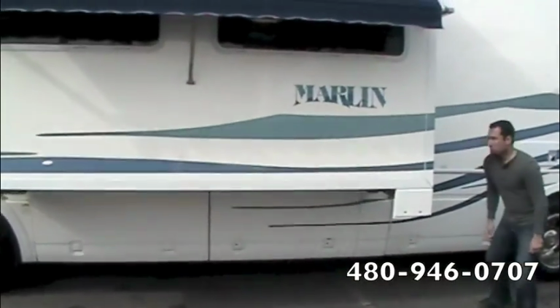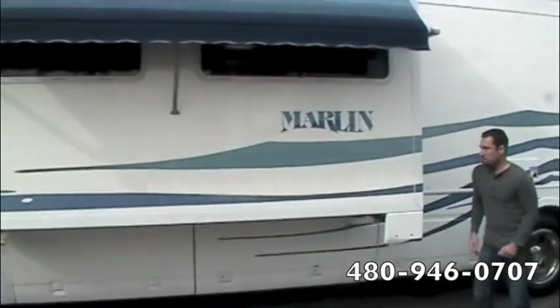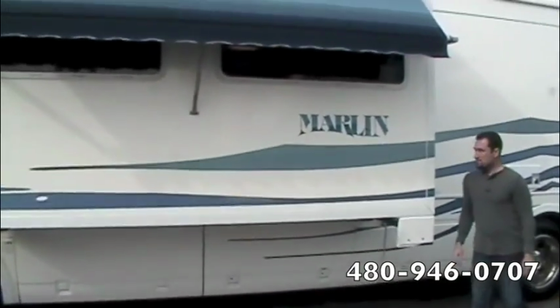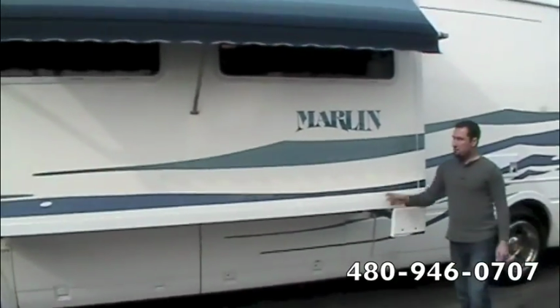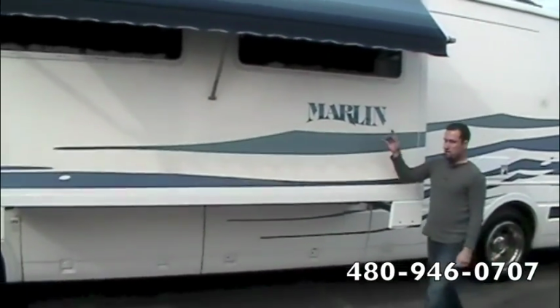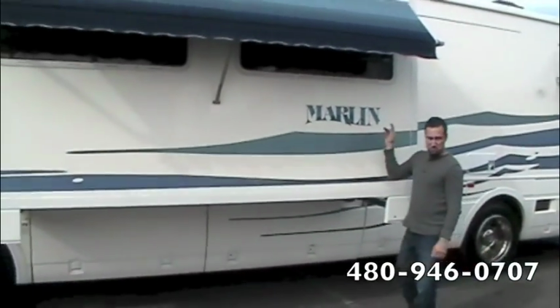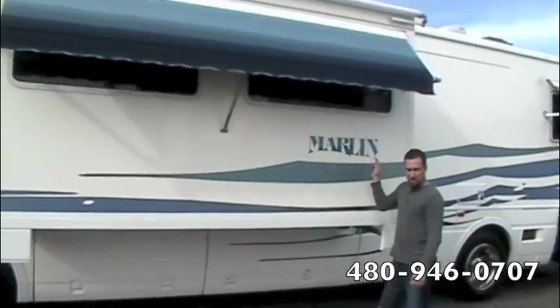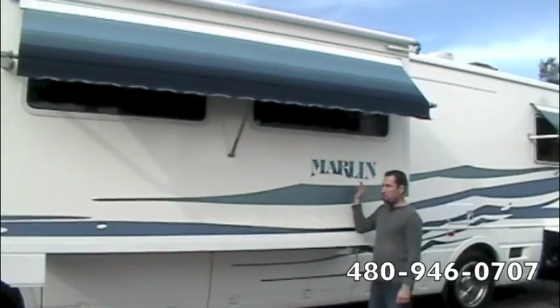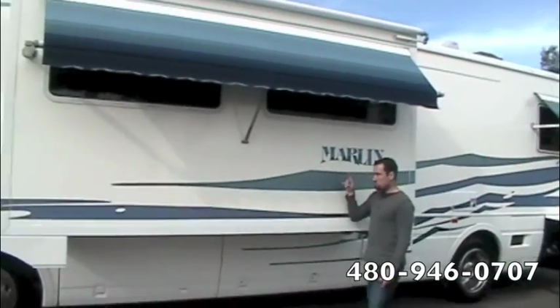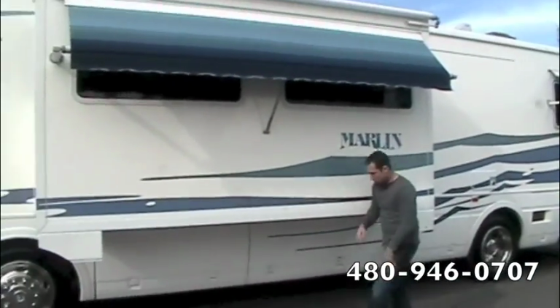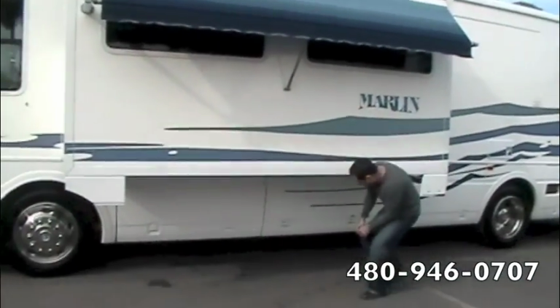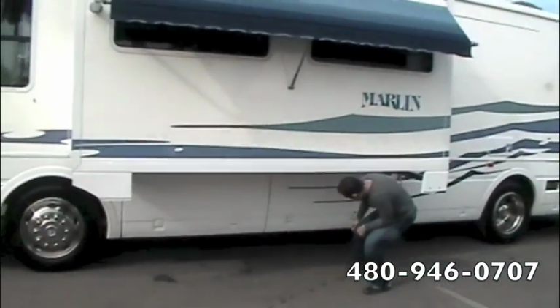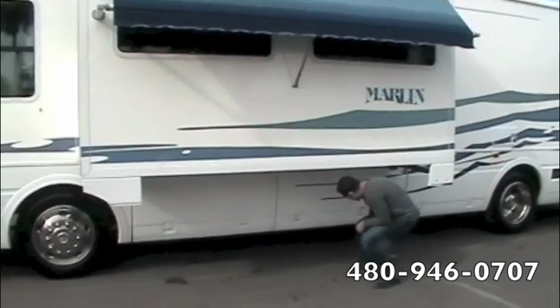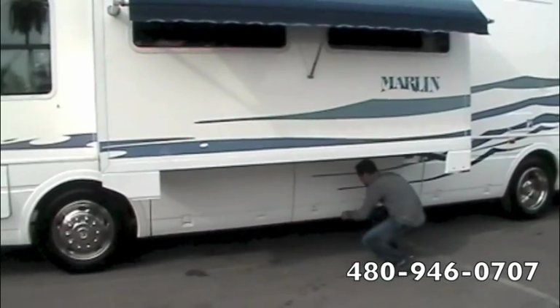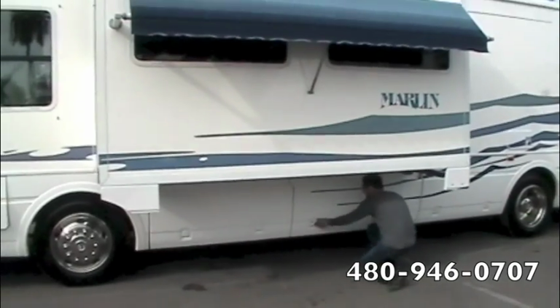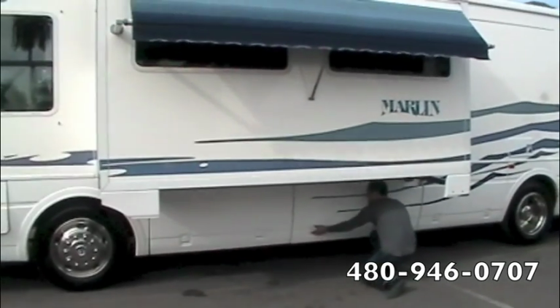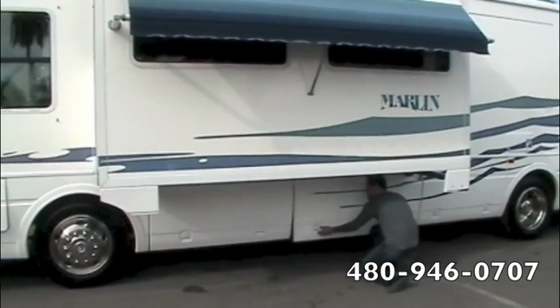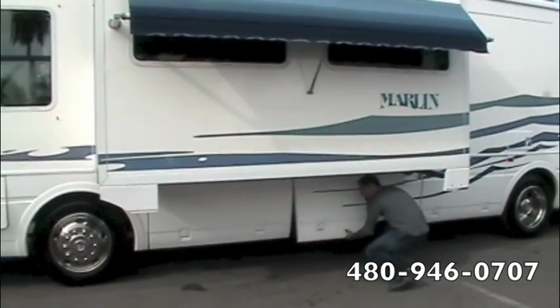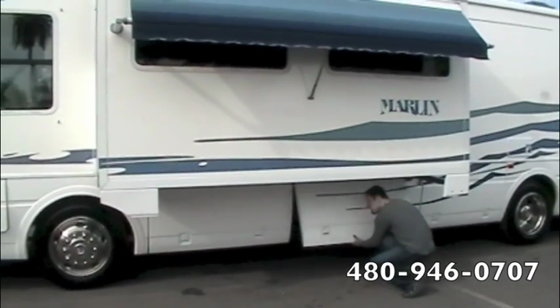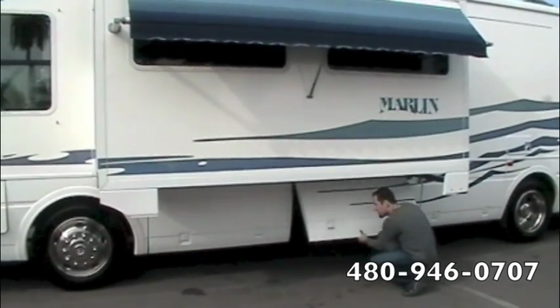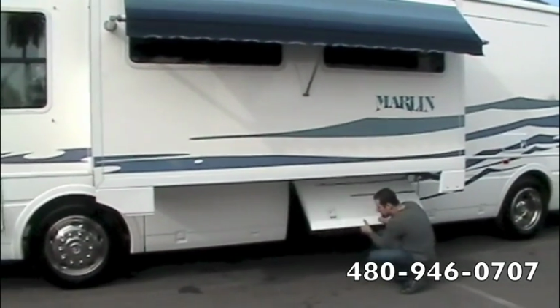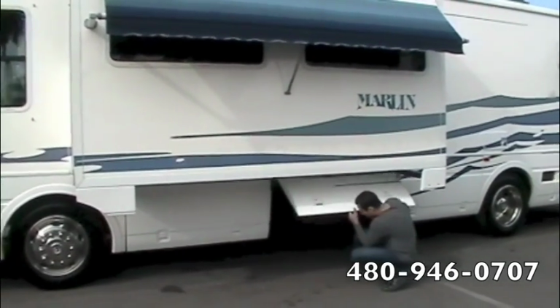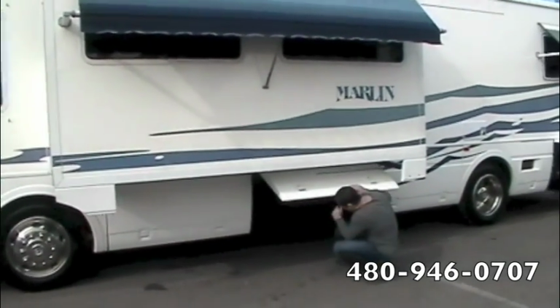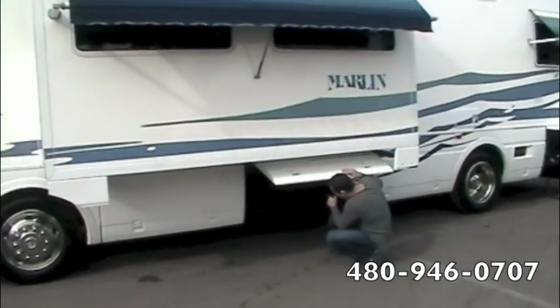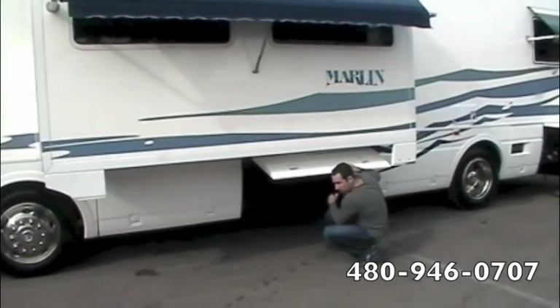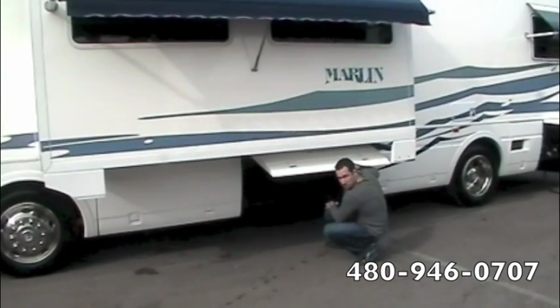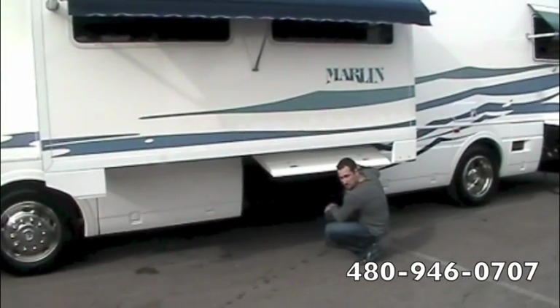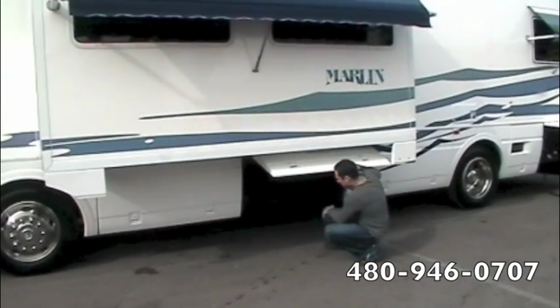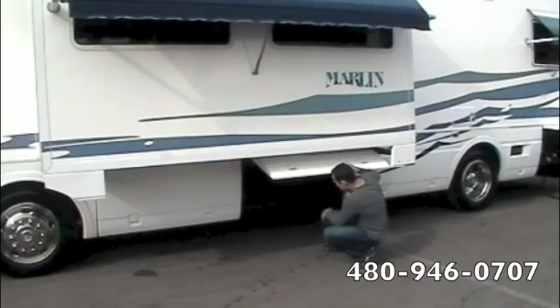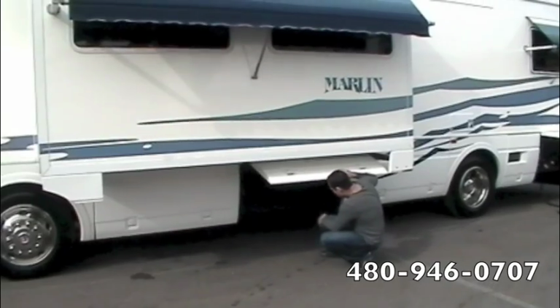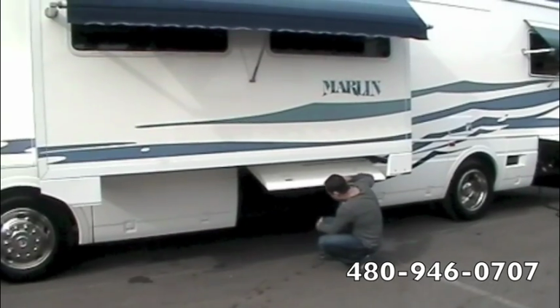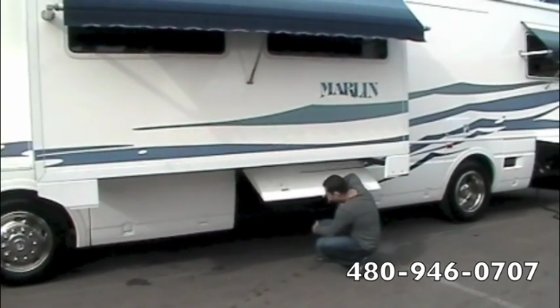Underneath the slide out we've got two slide out awnings and a window awning here as well. There's pass-through storage in this bay, all the way through to the other side, and we've also got a spare tire in there.